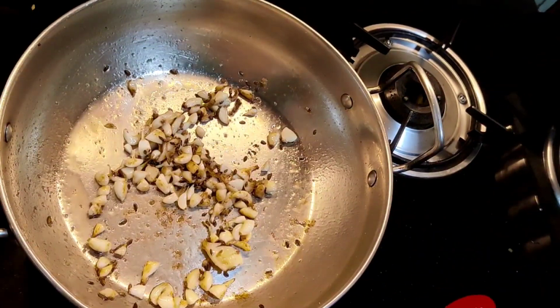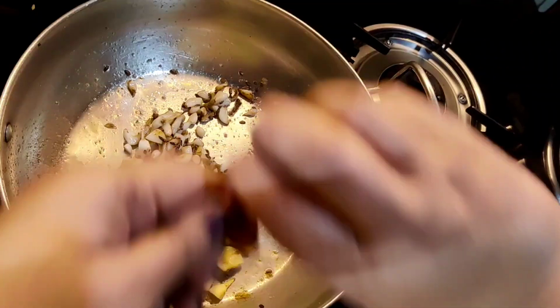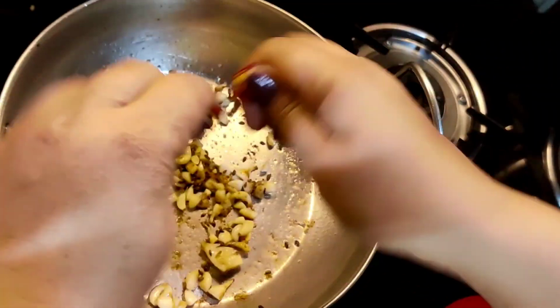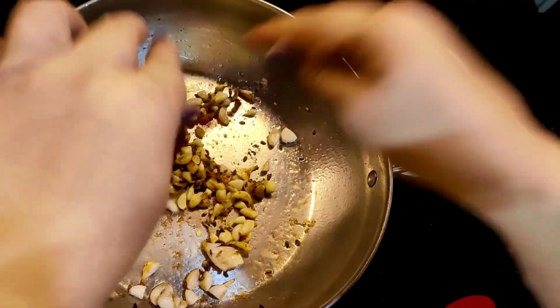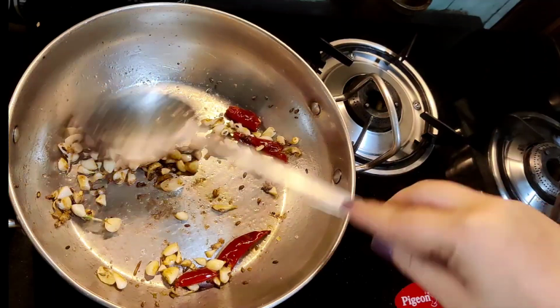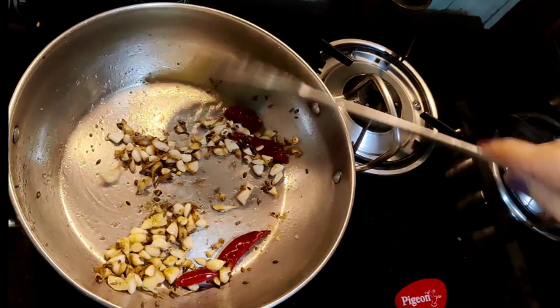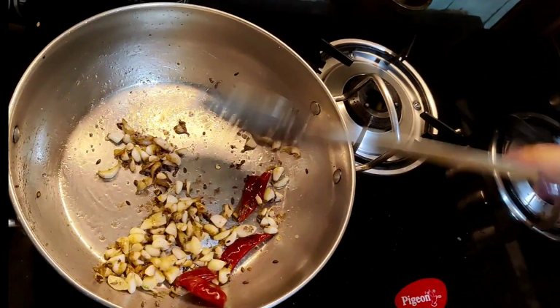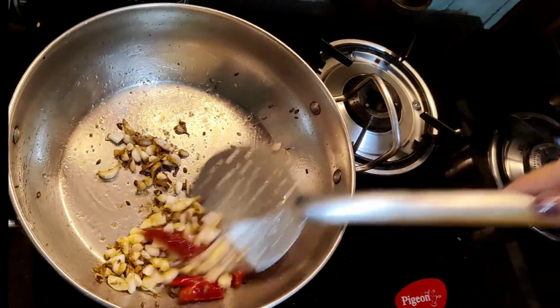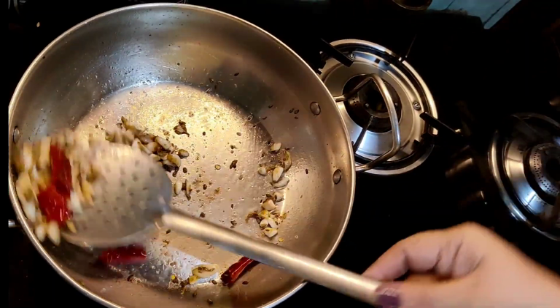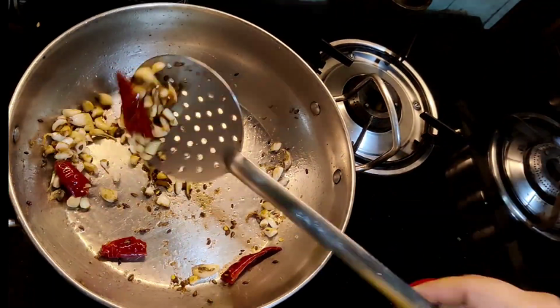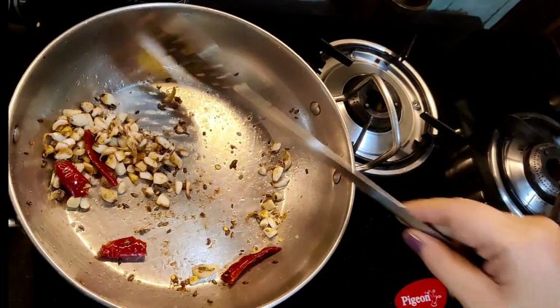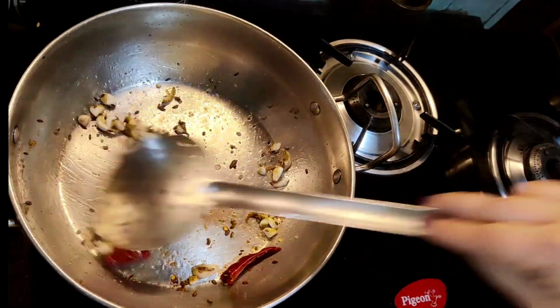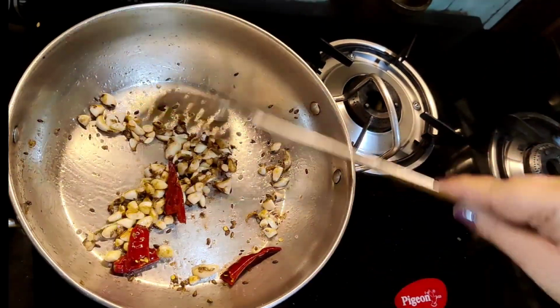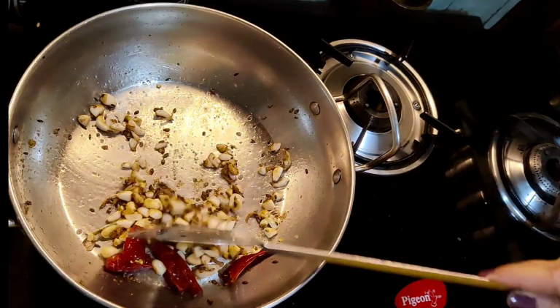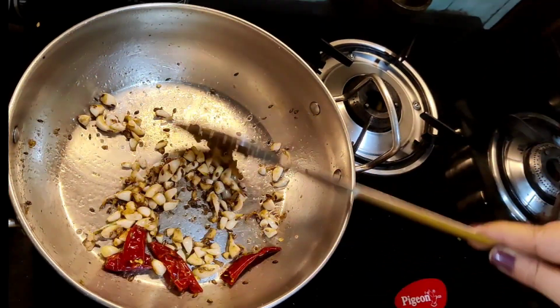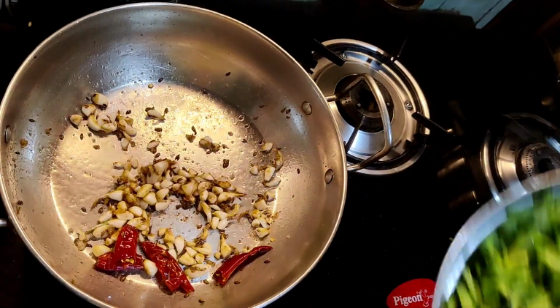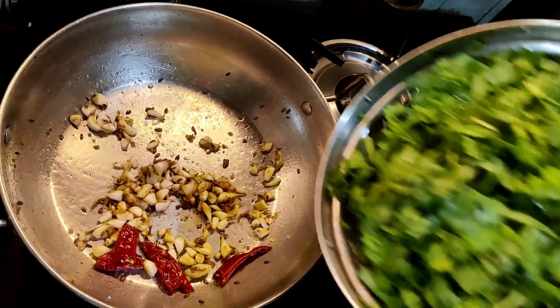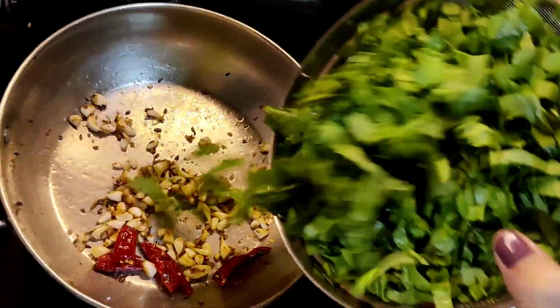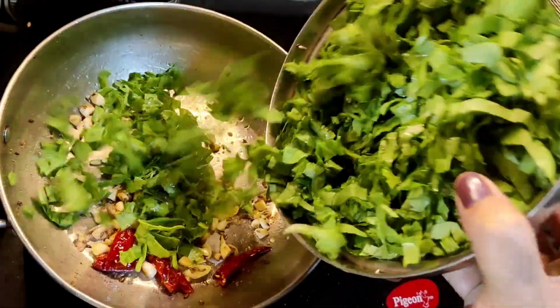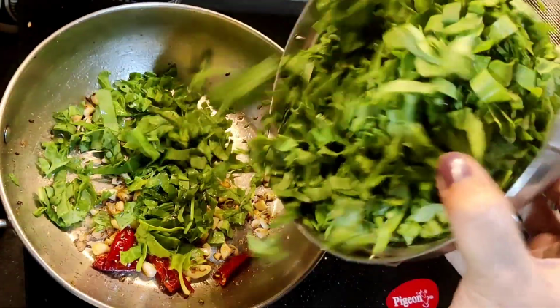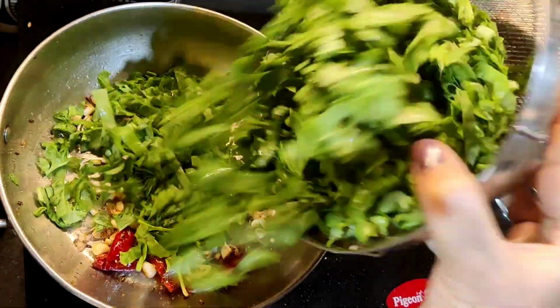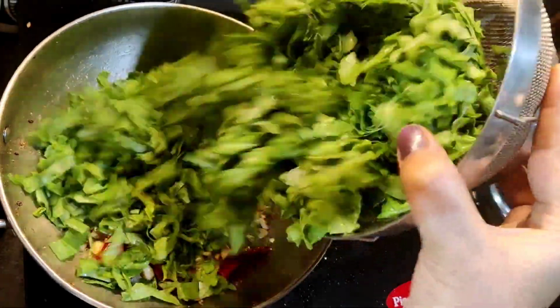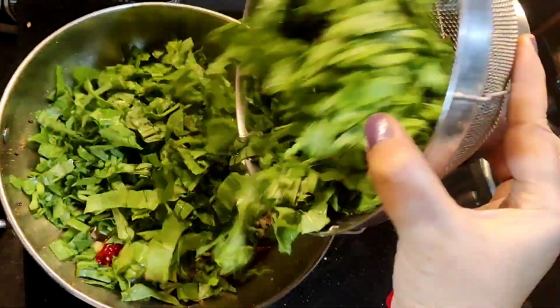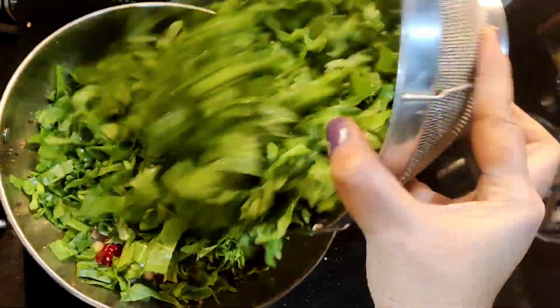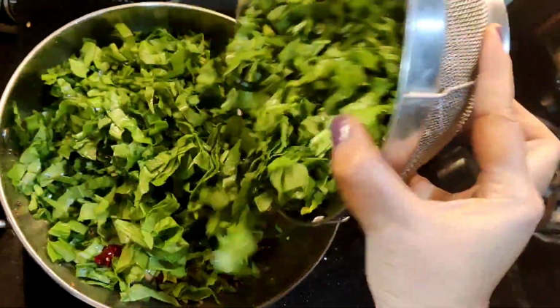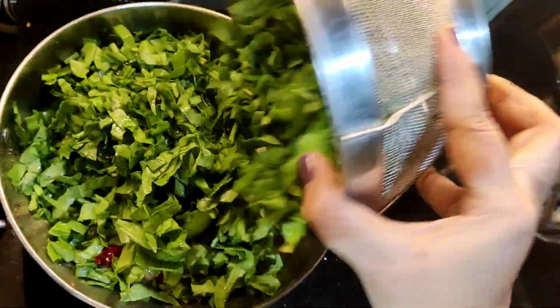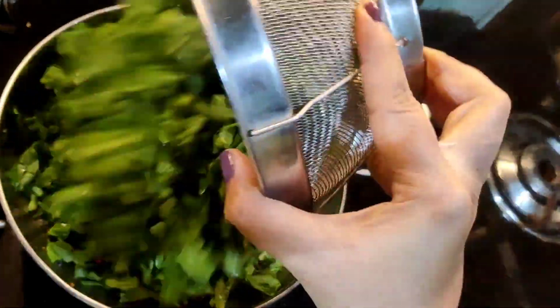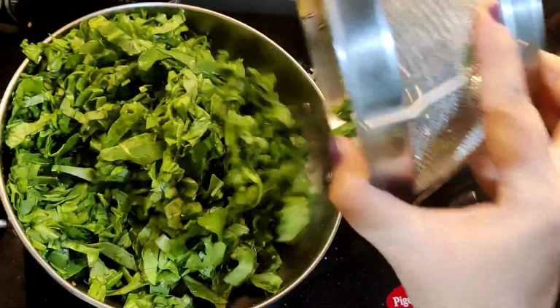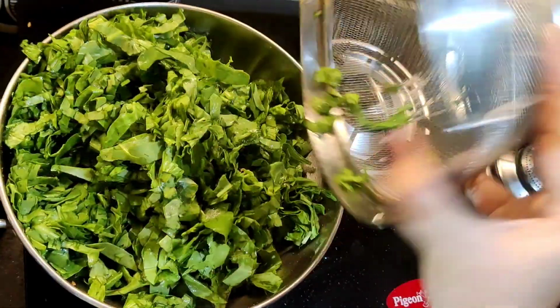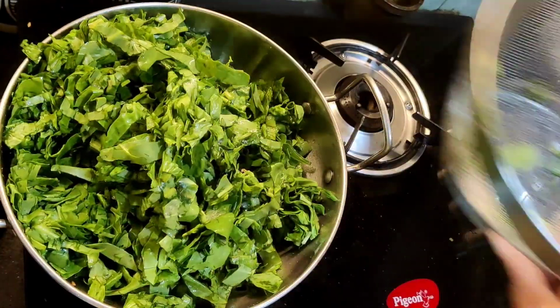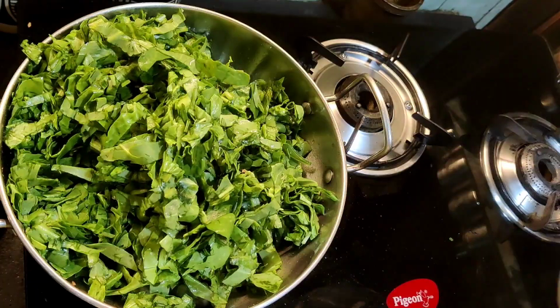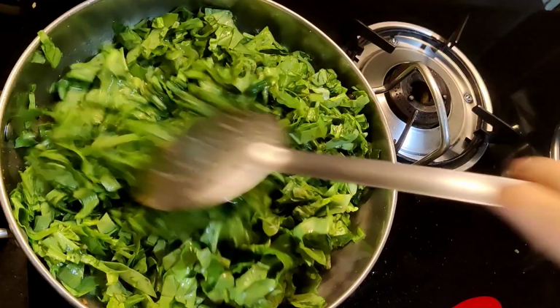Add in 2 dry red chillies cut in half, give it a stir, and then slowly add in the chopped spinach. Spinach stir fry goes well with any form of rice.